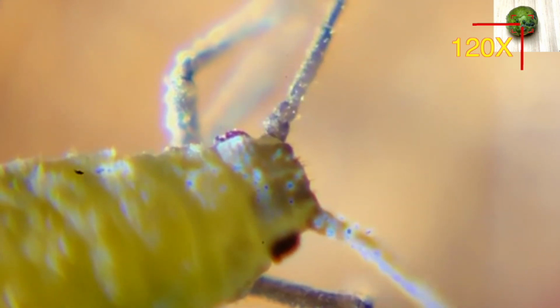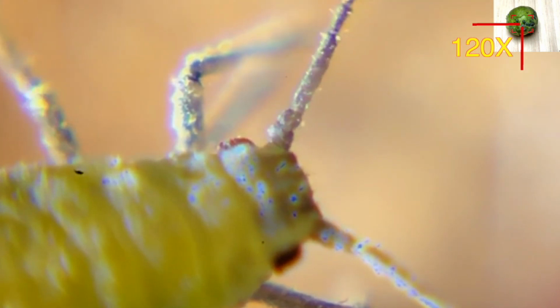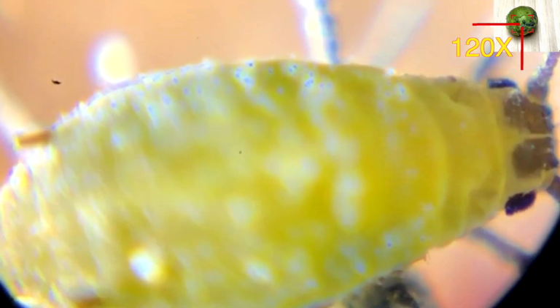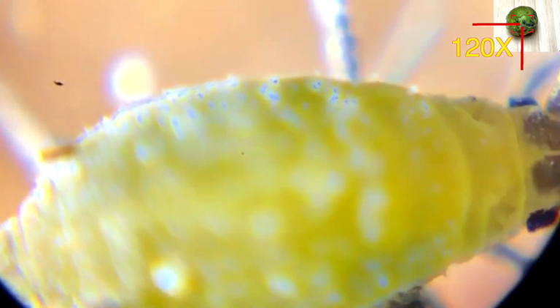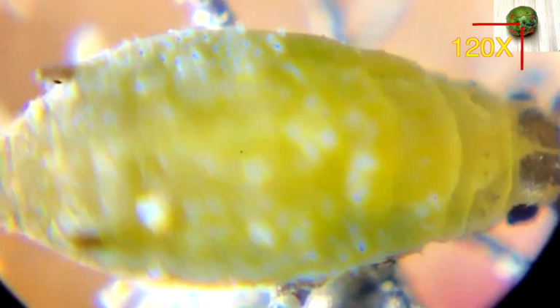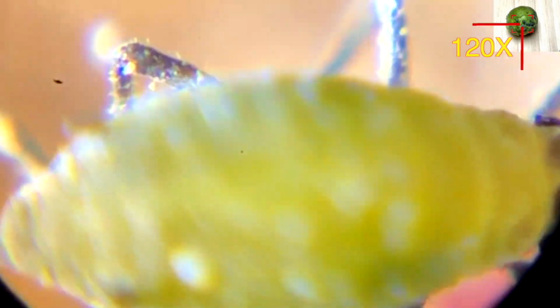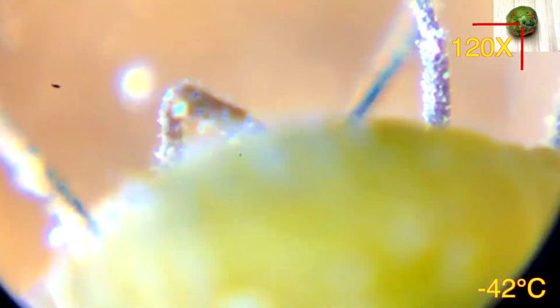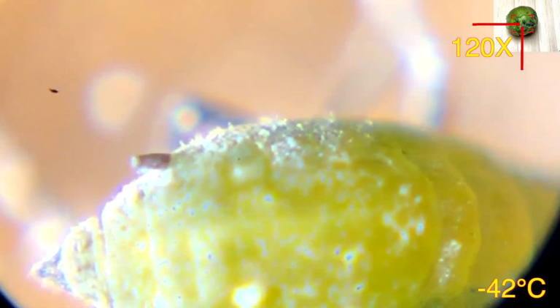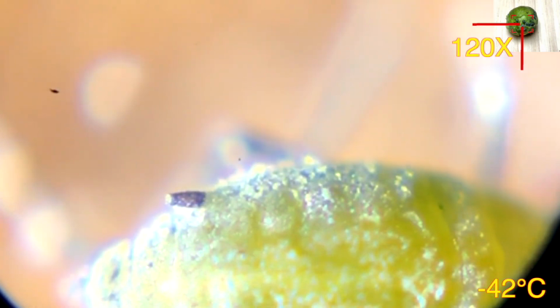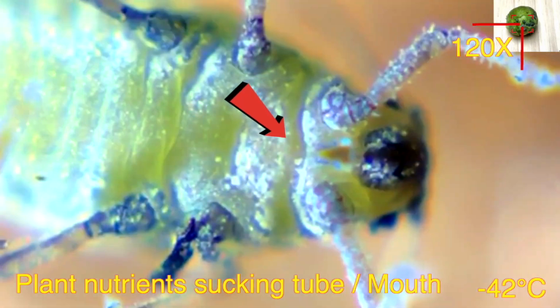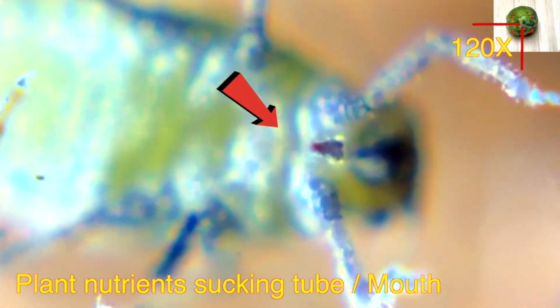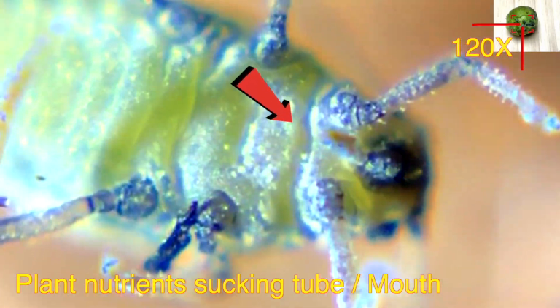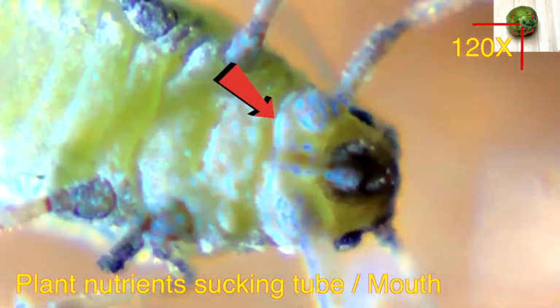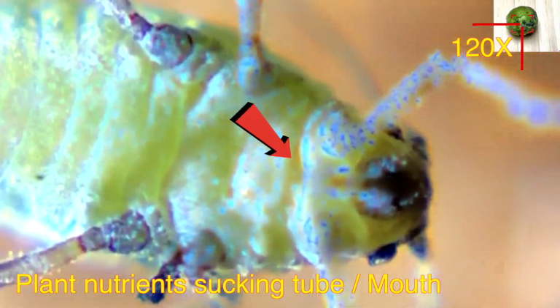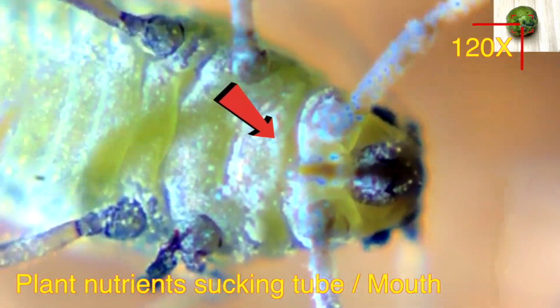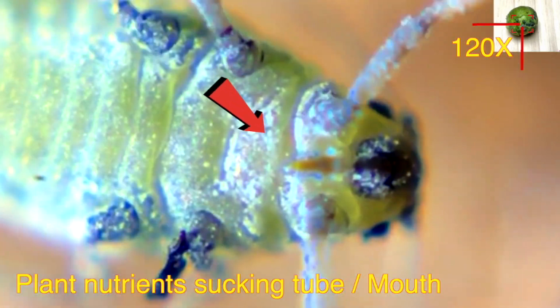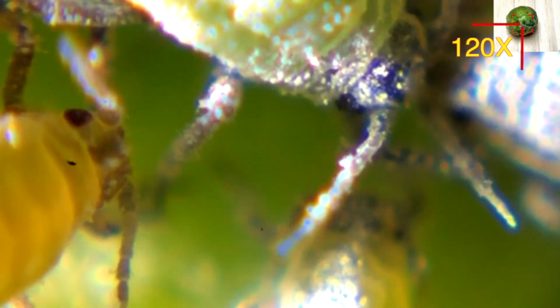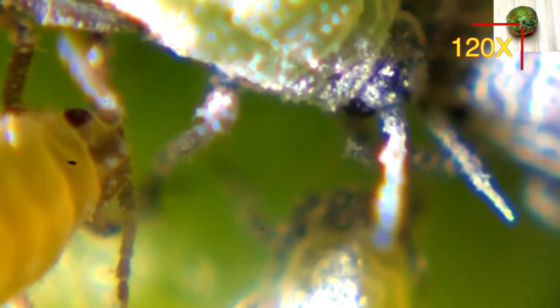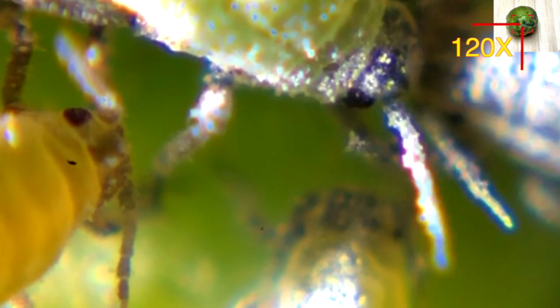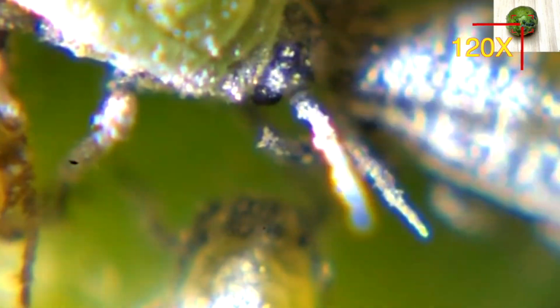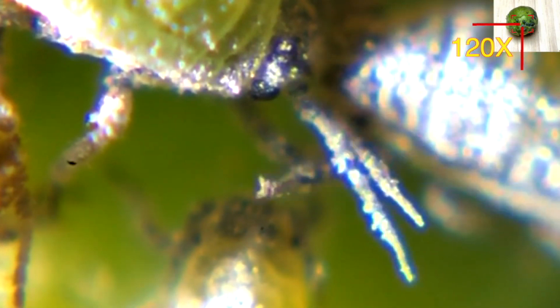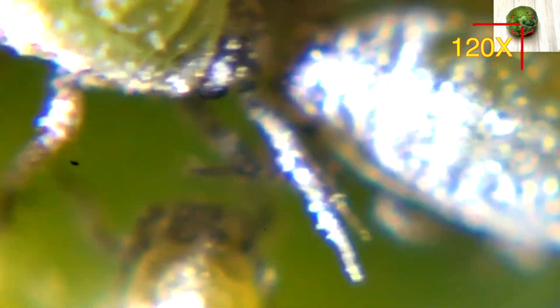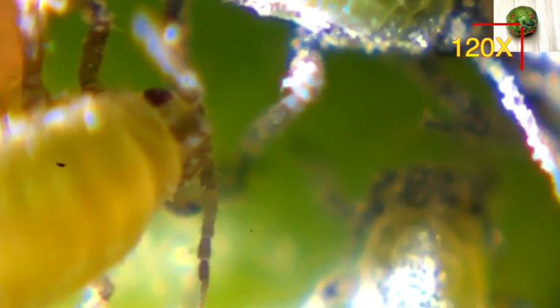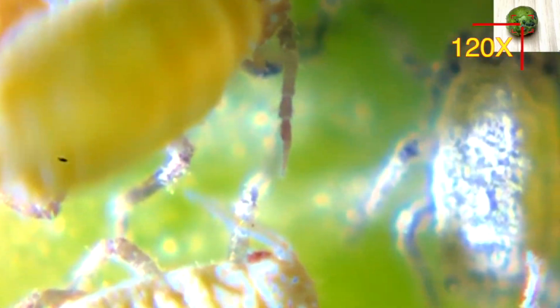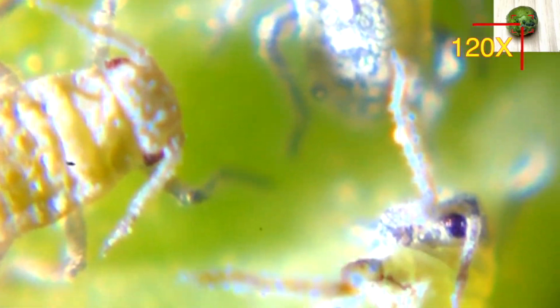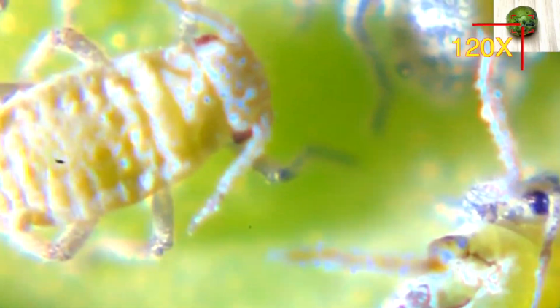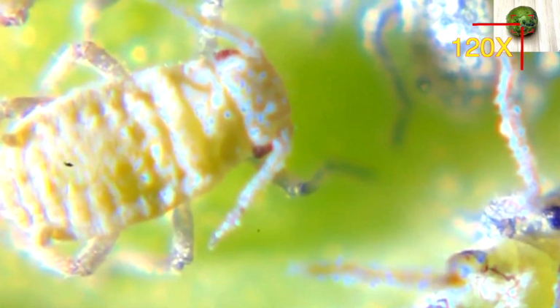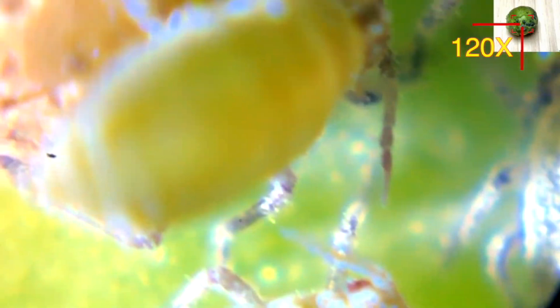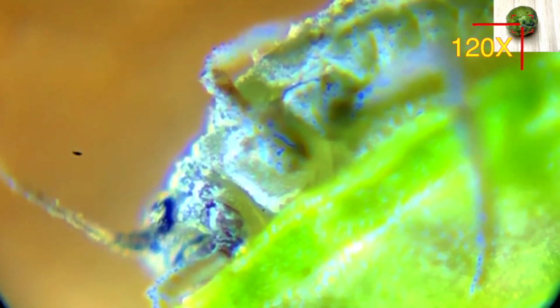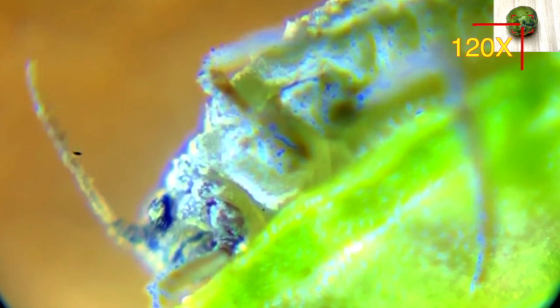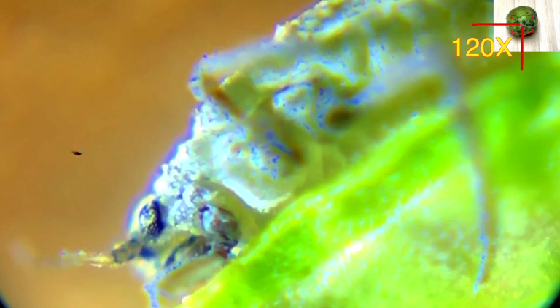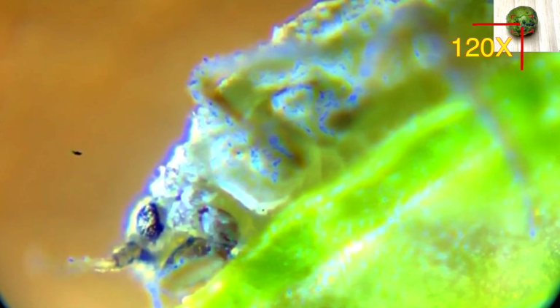Their eggs can live up to minus 42 degrees Celsius. These aphids have attacked my plants and they are useless now, so I just try to look at them under the microscope. They look like this.